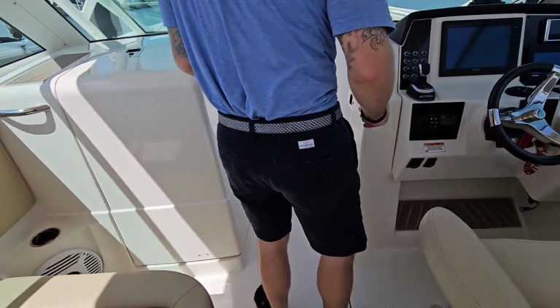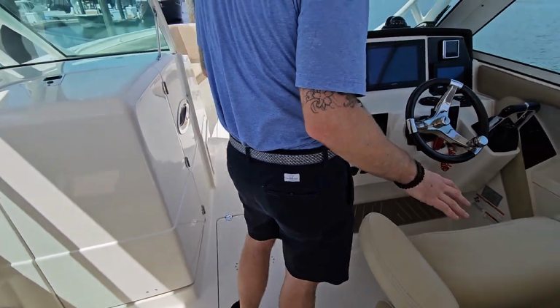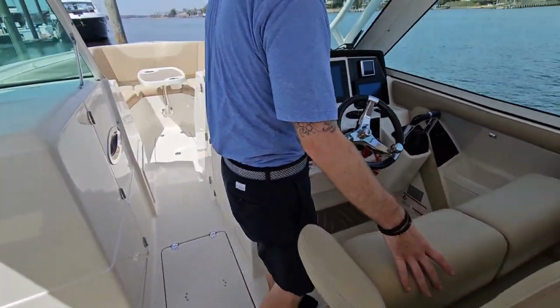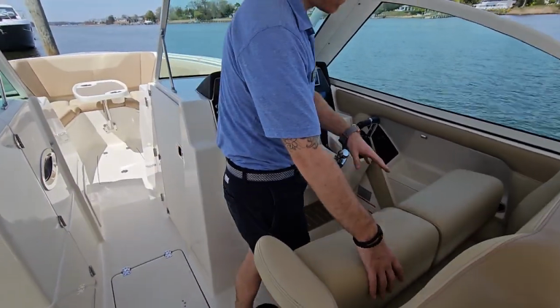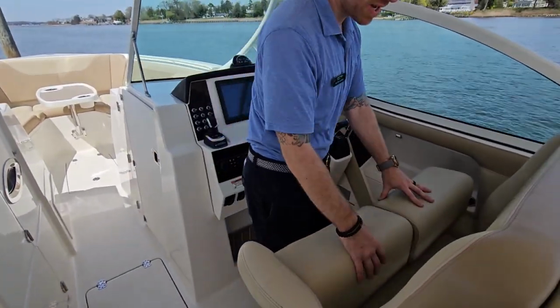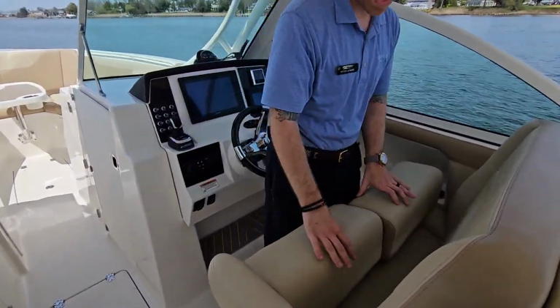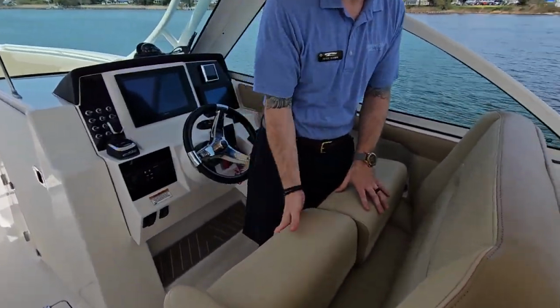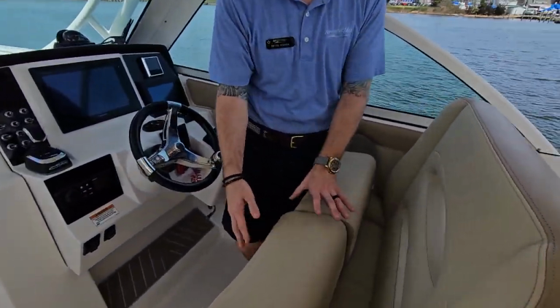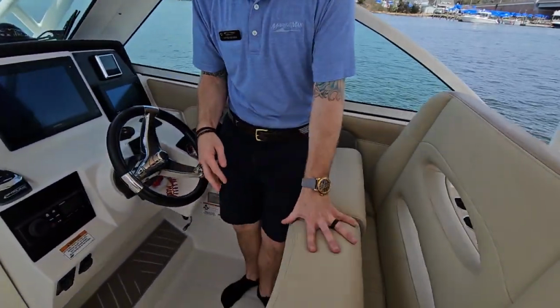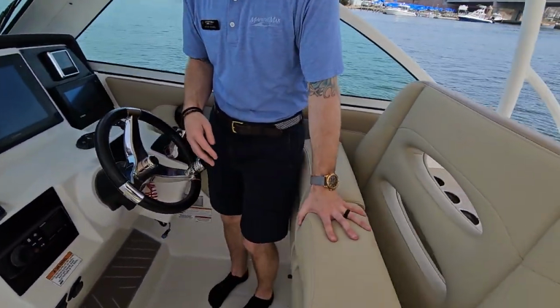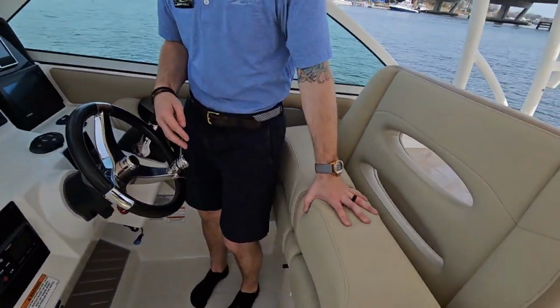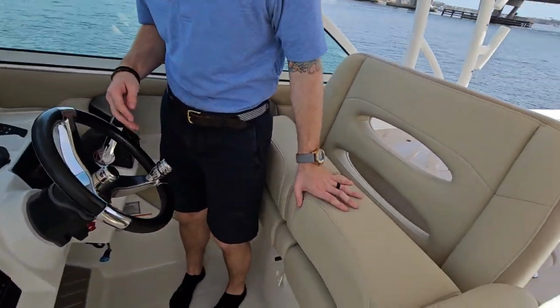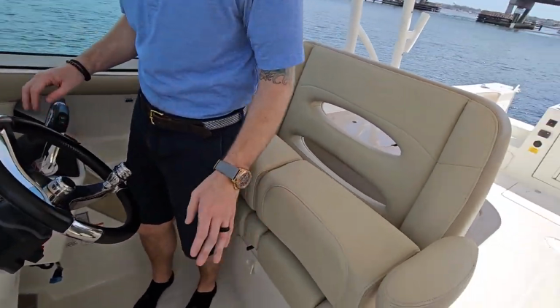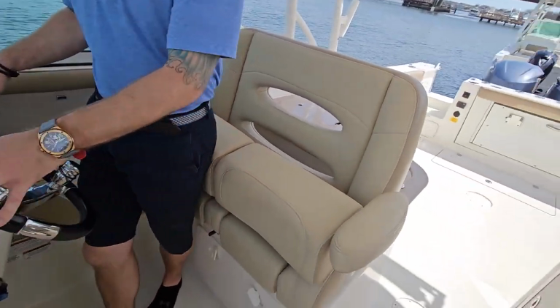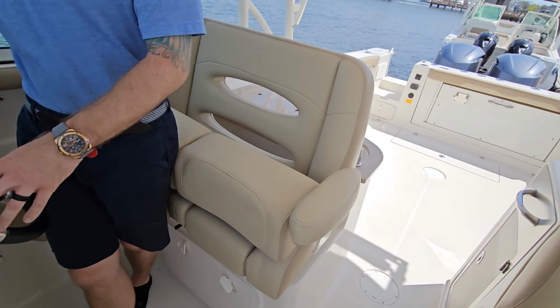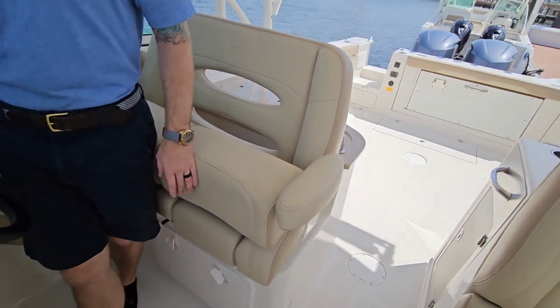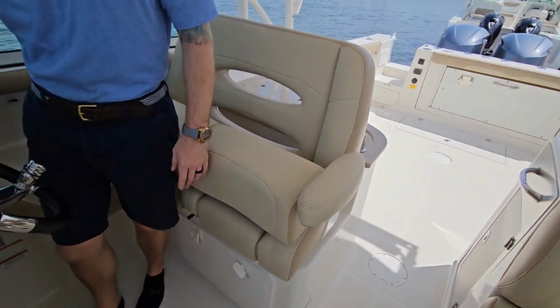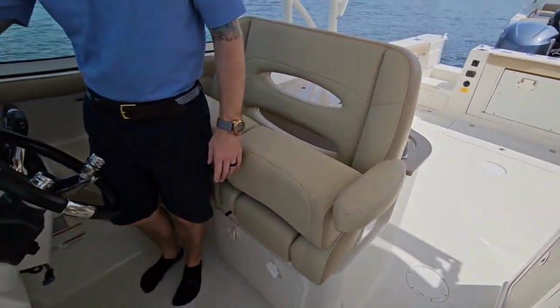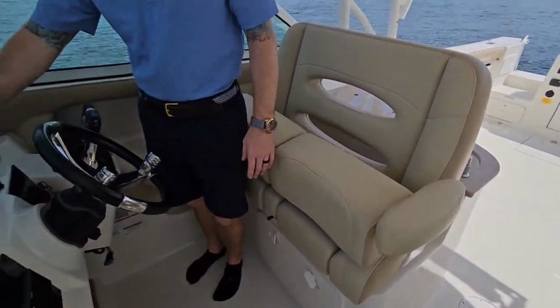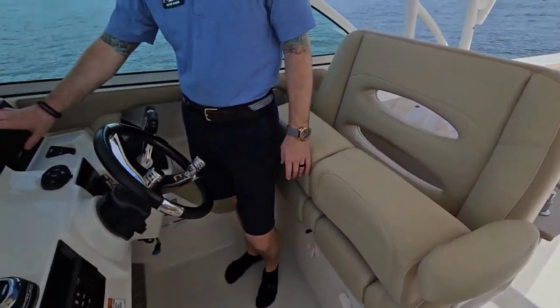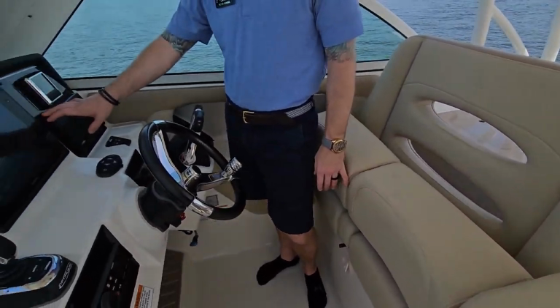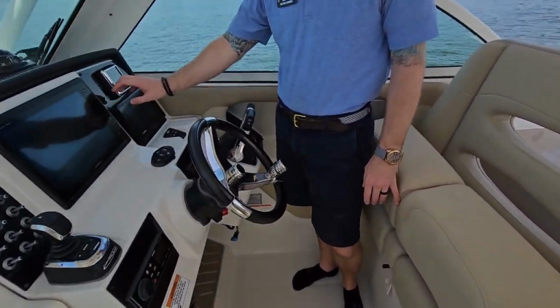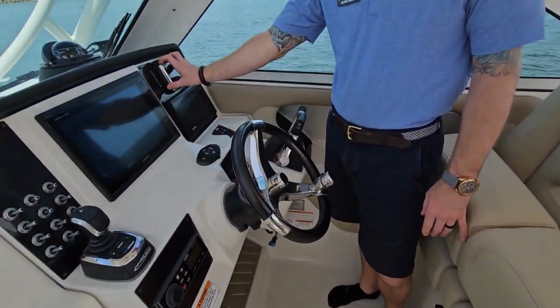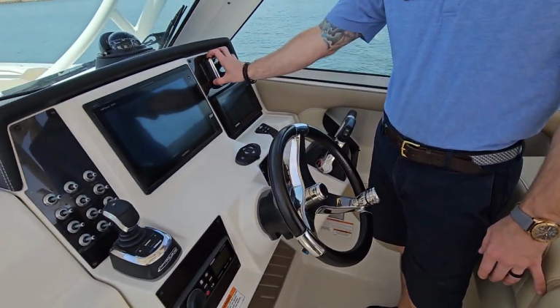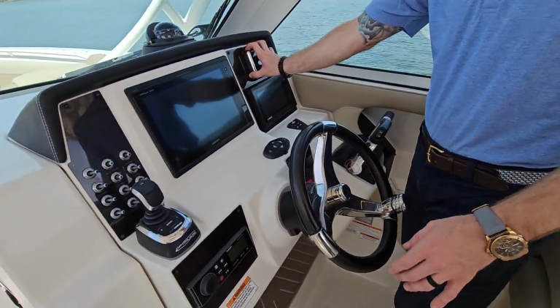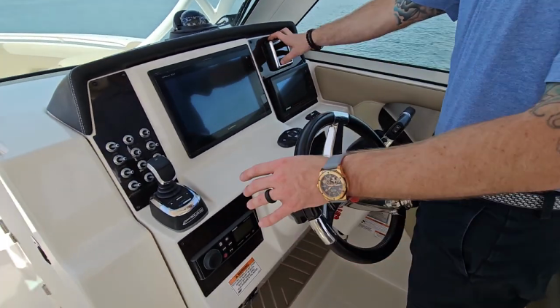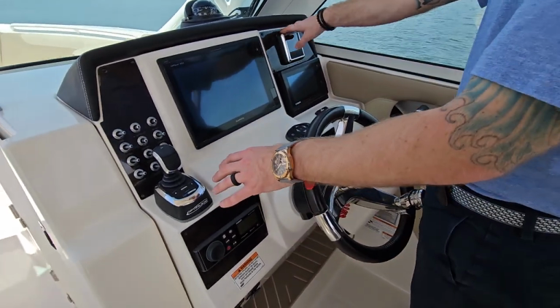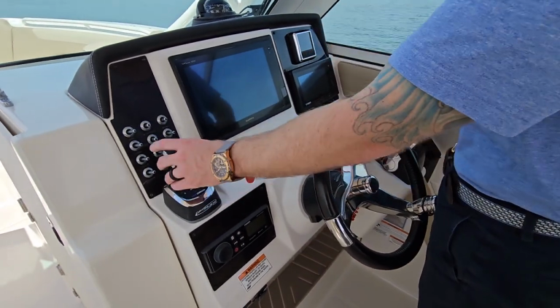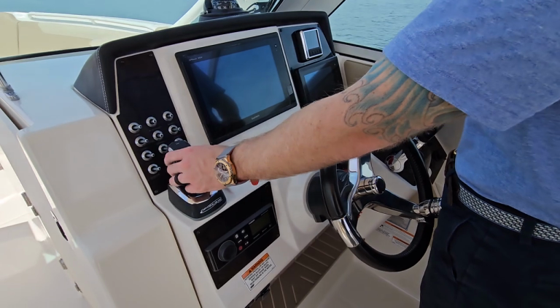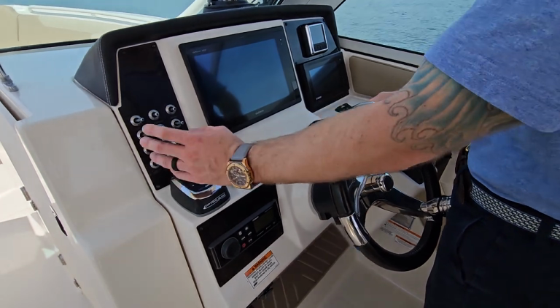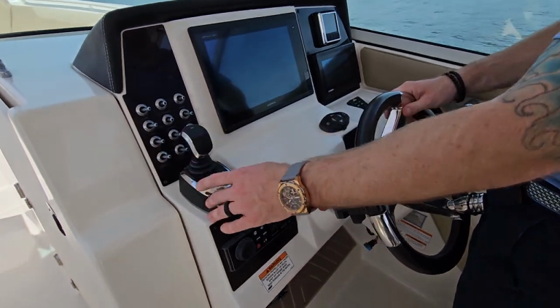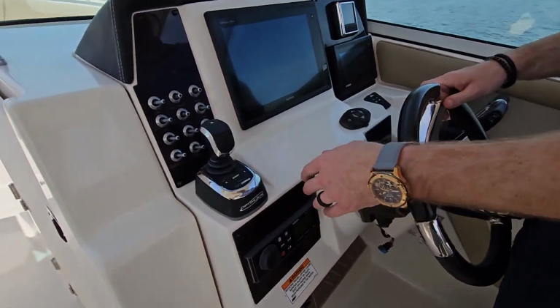Here at the helm, we have a double-wide captain's chair with thigh-high bolsters. Our Garmin display, our Yamaha digital readout, and our Optimus control right there. So this is a joystick-powered boat.